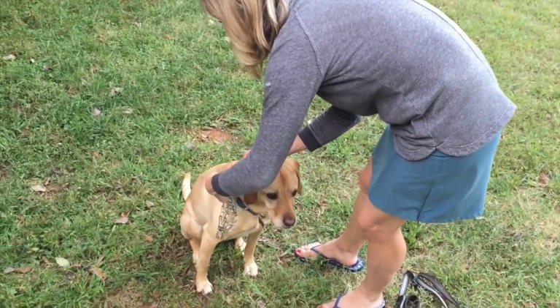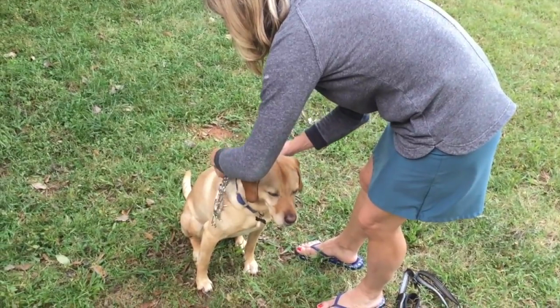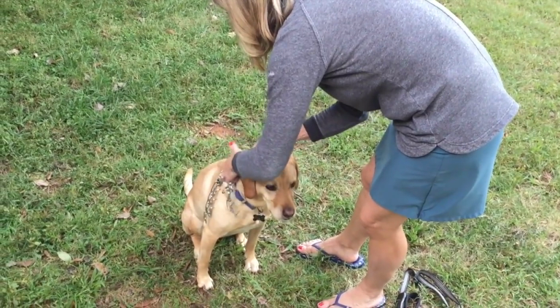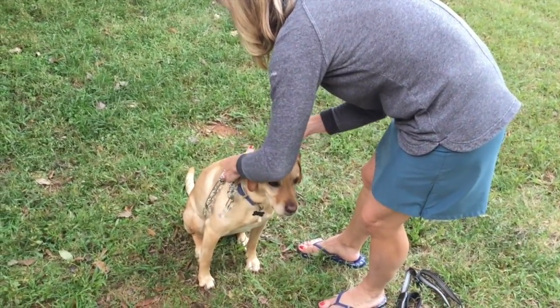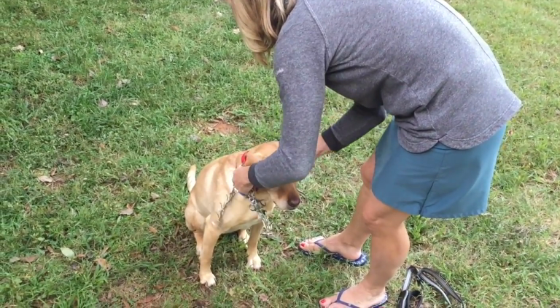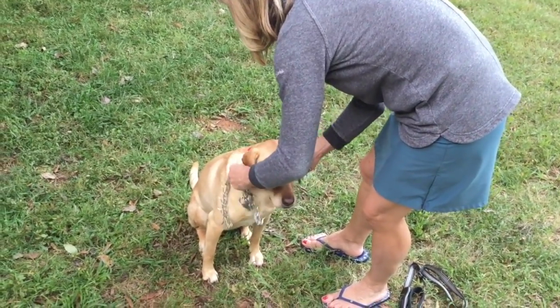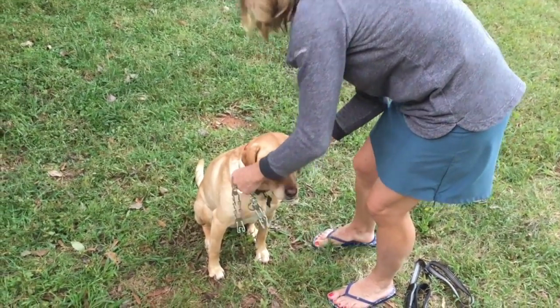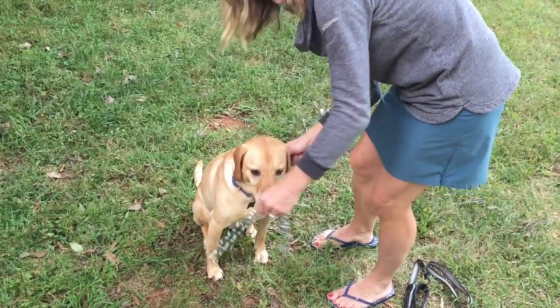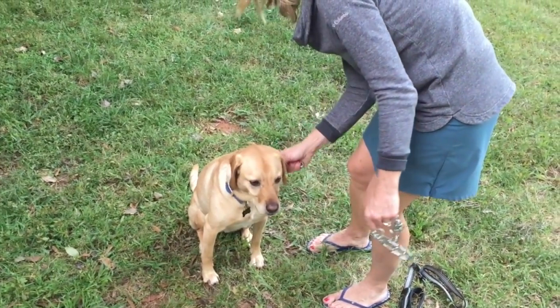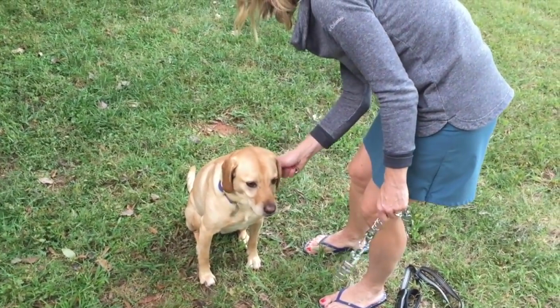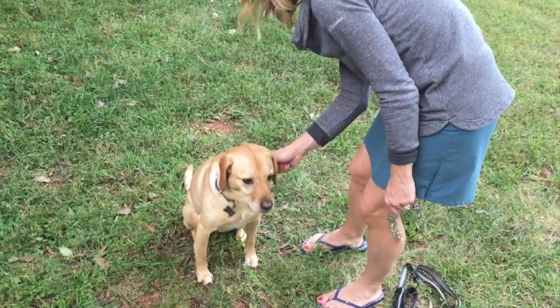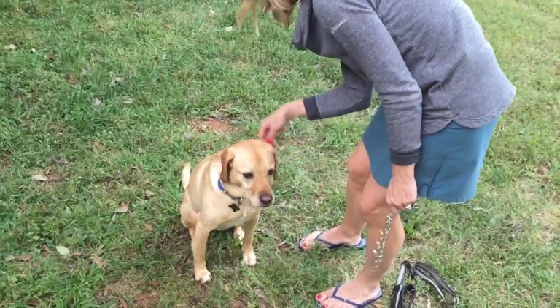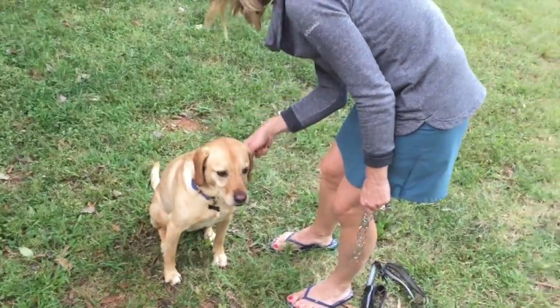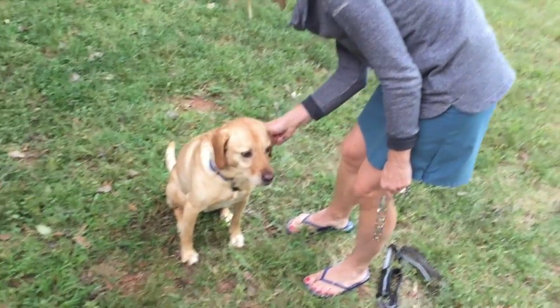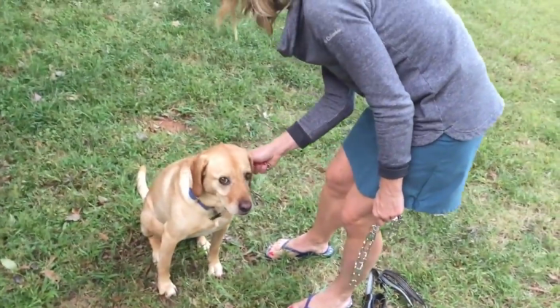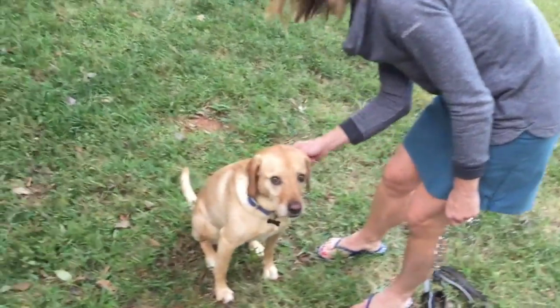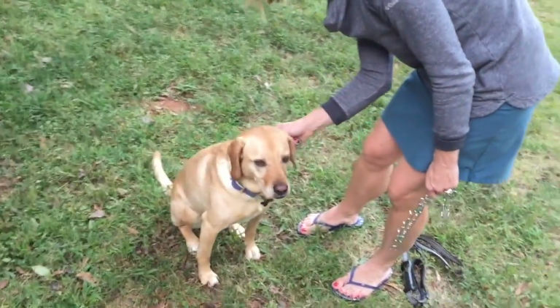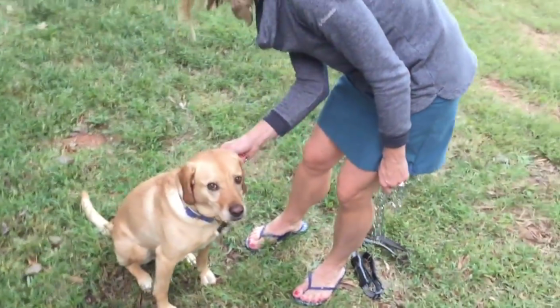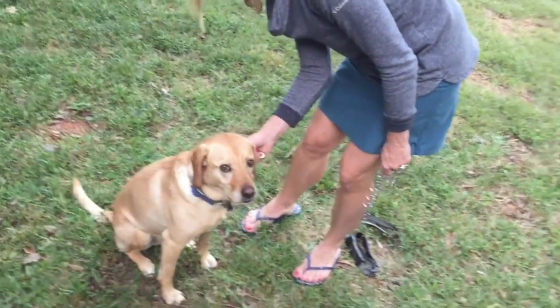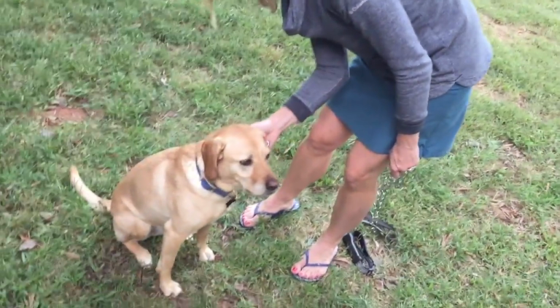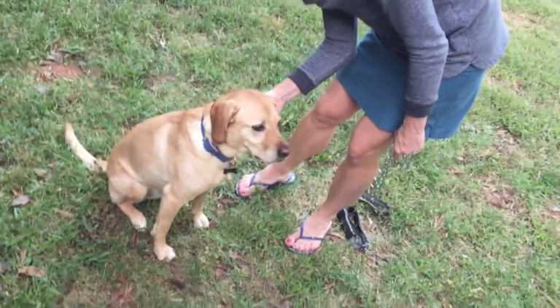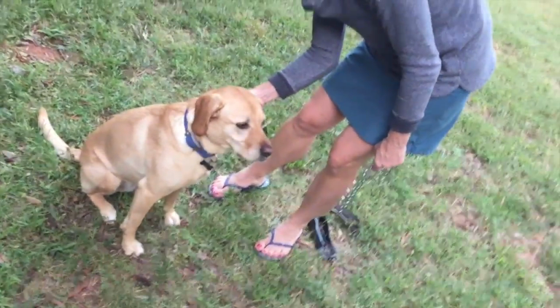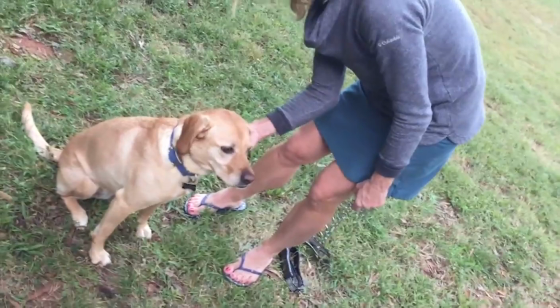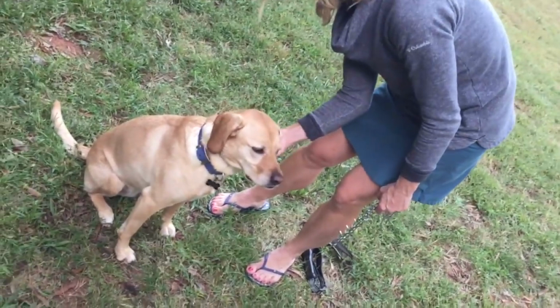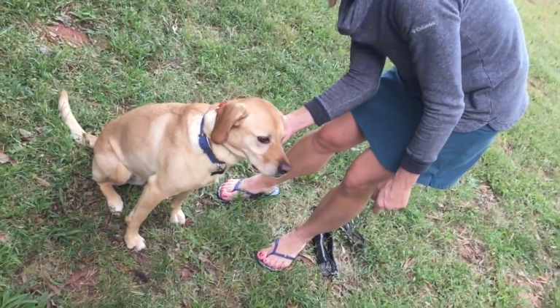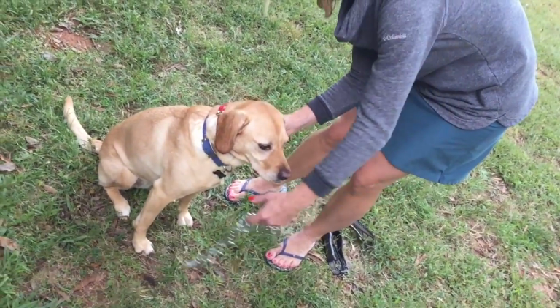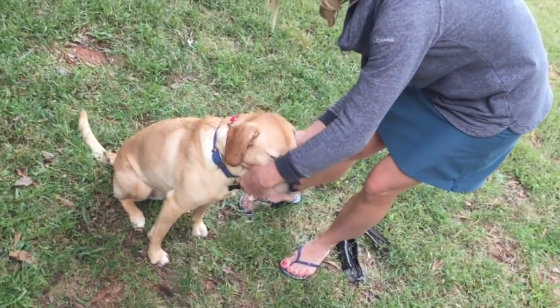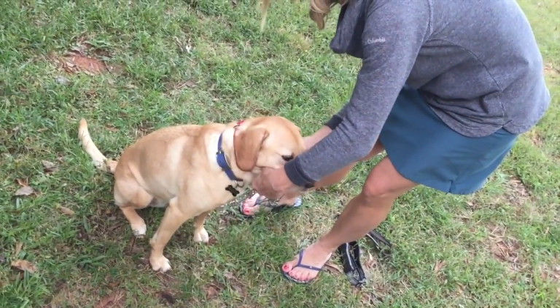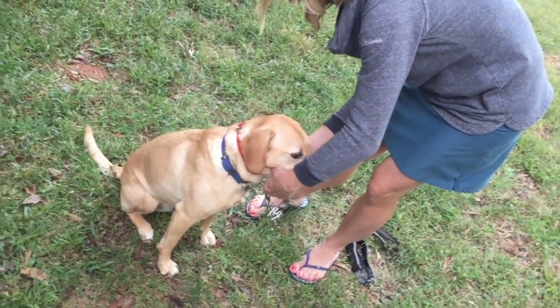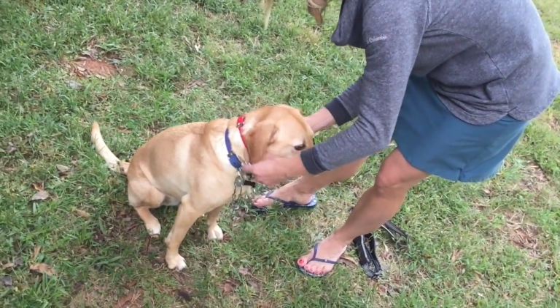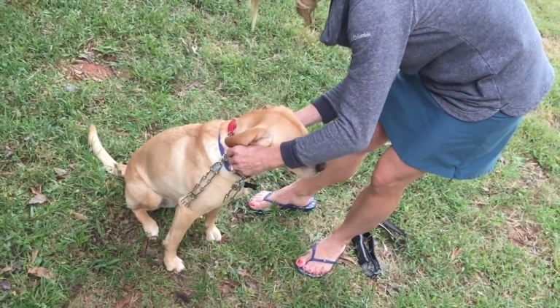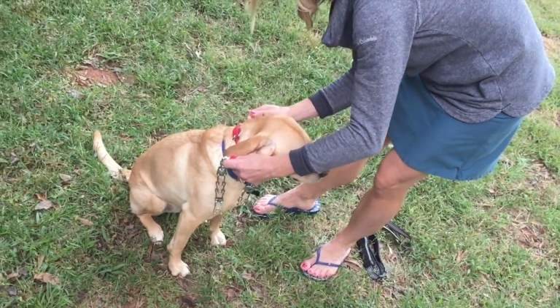The fit of the e-collar — you want it tight enough so that when you move the e-collar her skin moves and you're not moving the whole e-collar around. And again, the box goes to one side of the neck or the other, just underneath the ears, just like so.